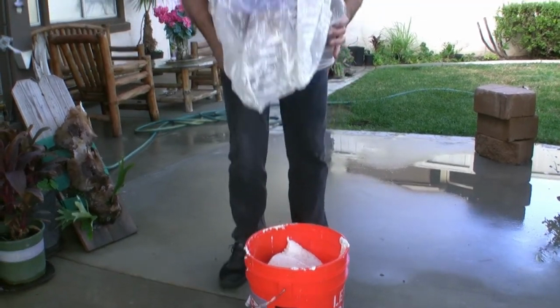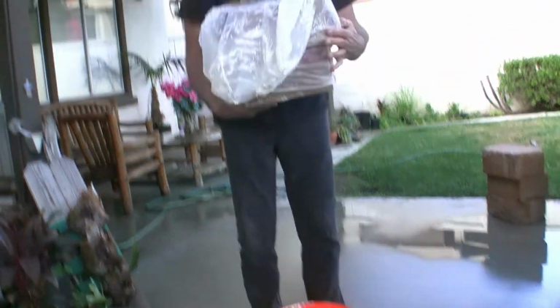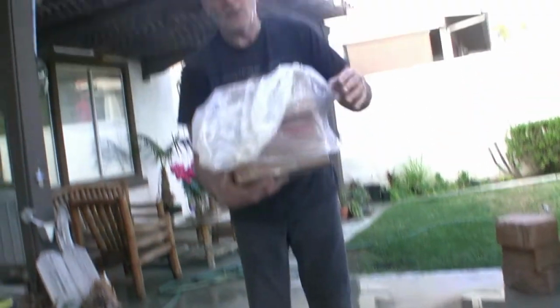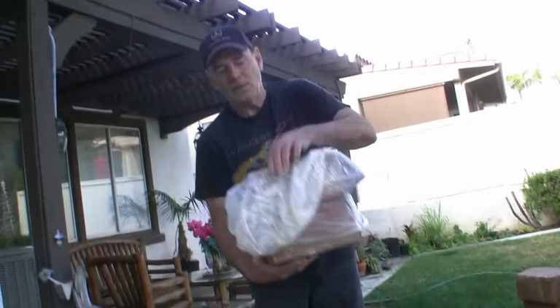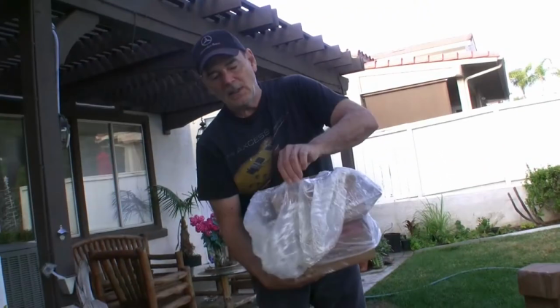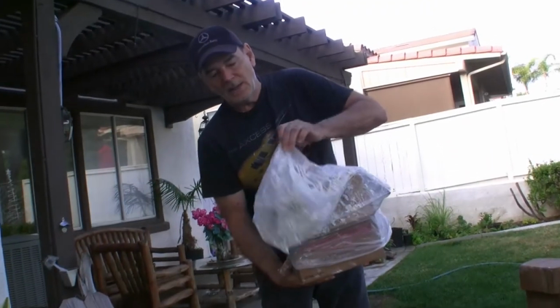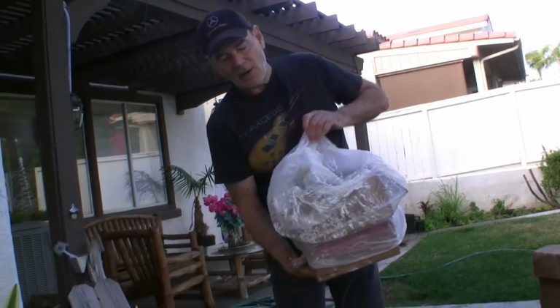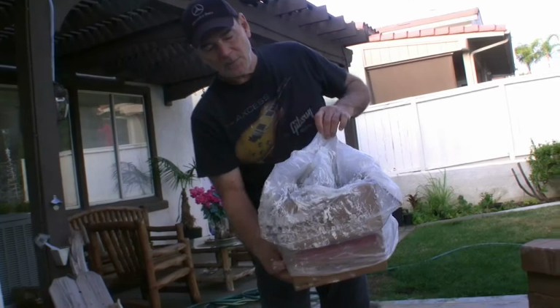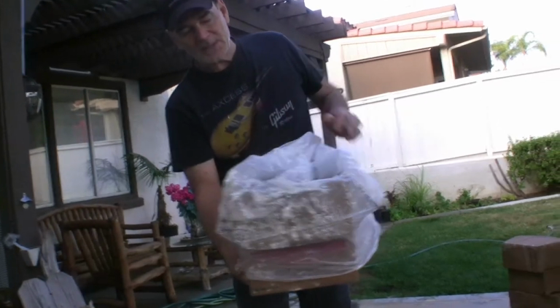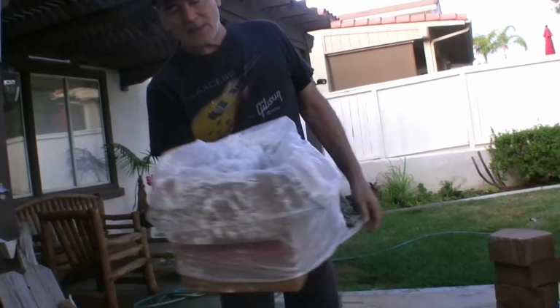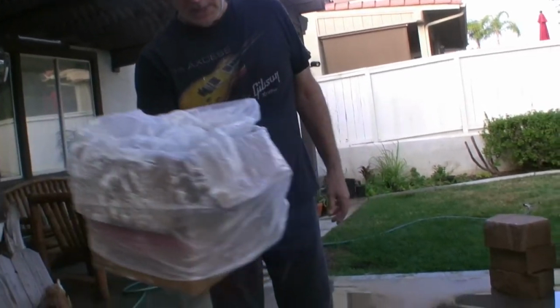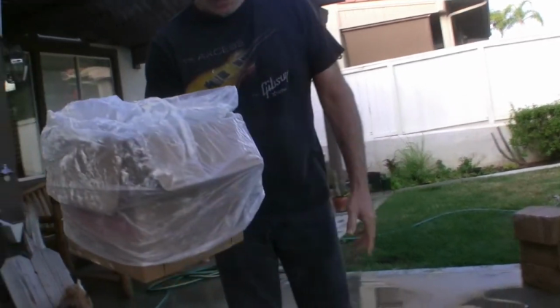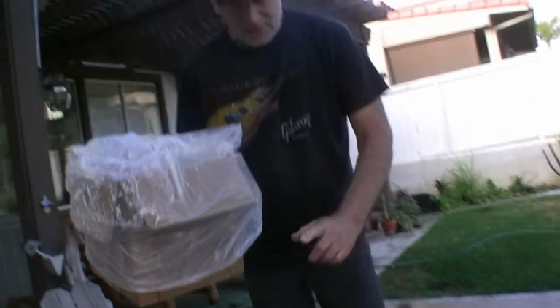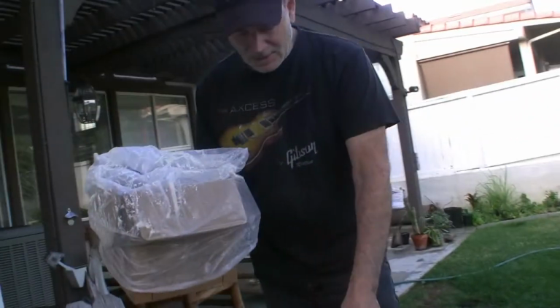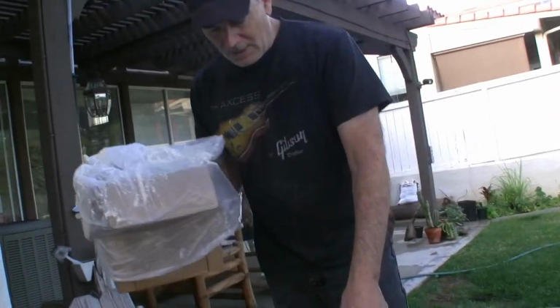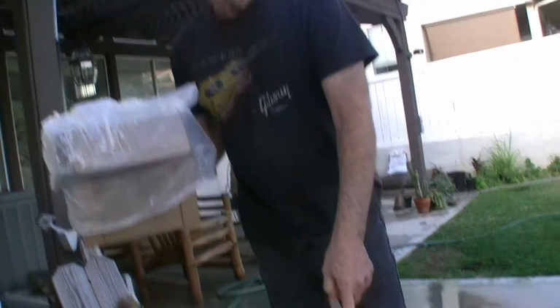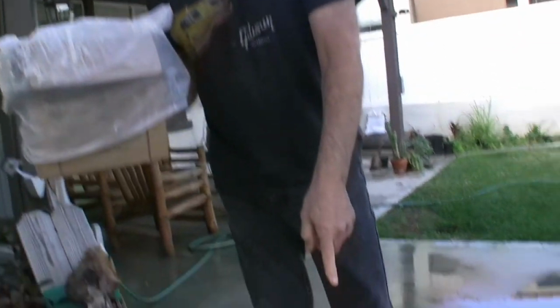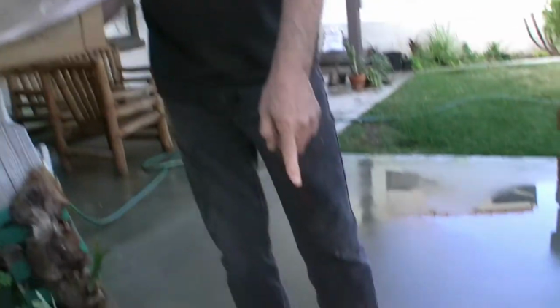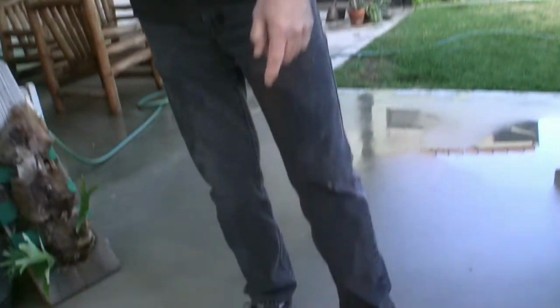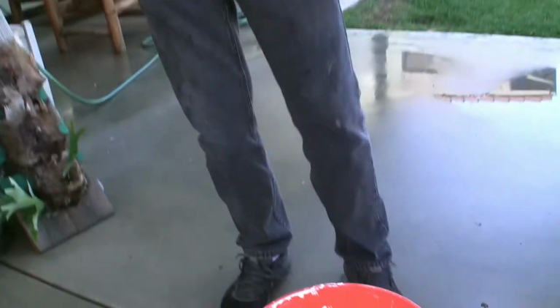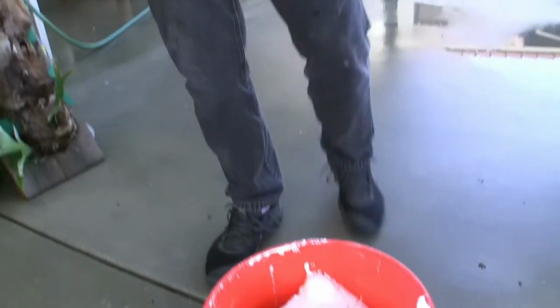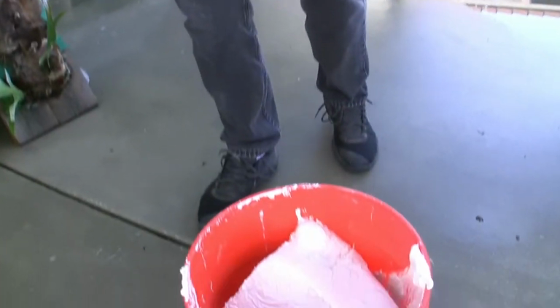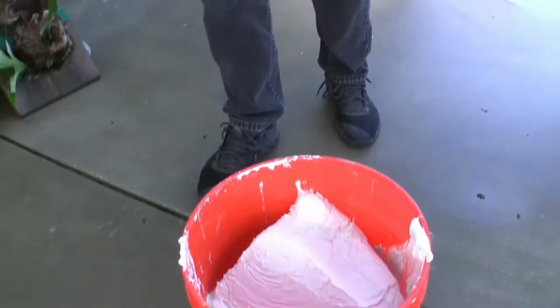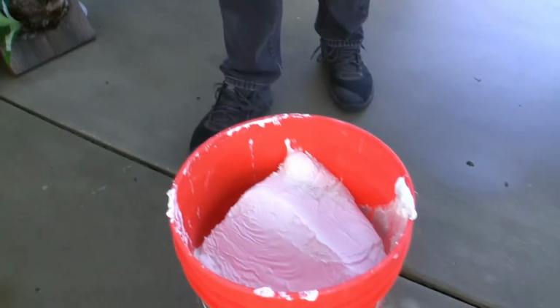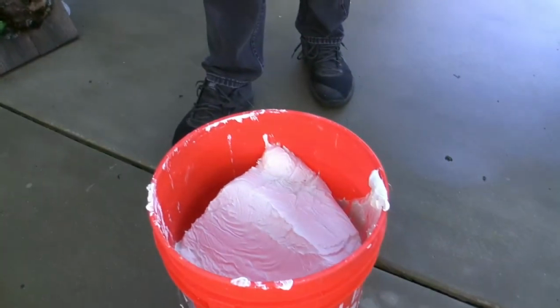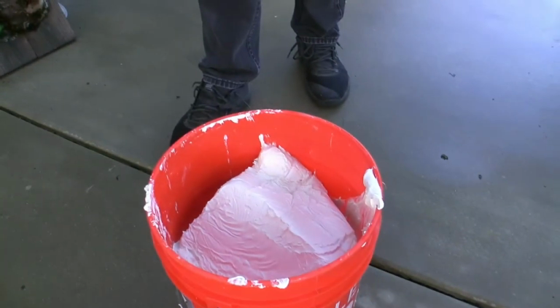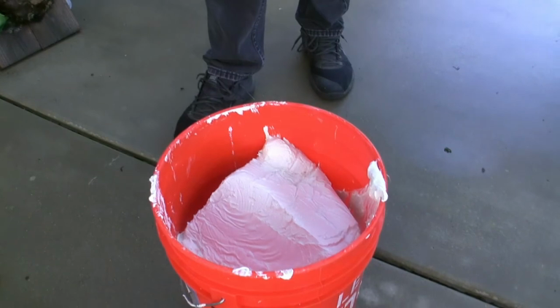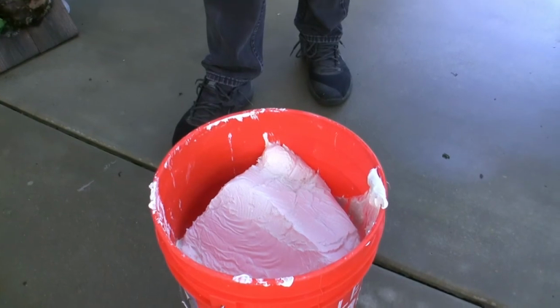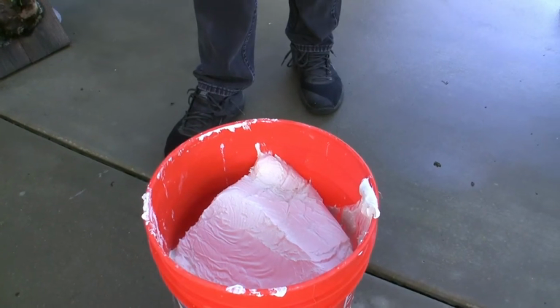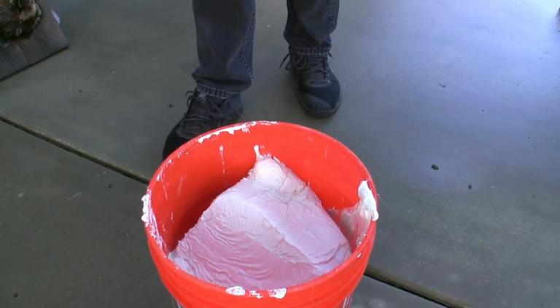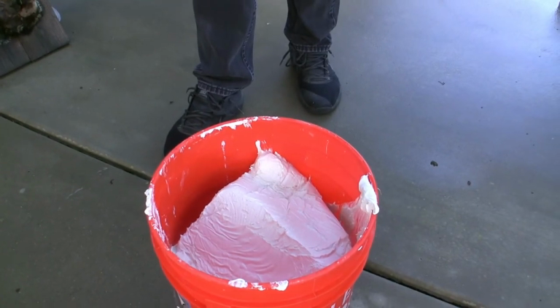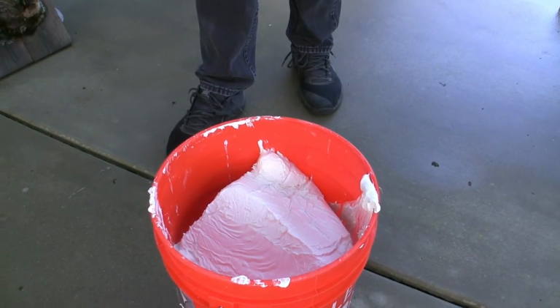There you go. Now all the mud is out of the plastic bag. It's in your bucket, safe and secure. And now you can go to work.